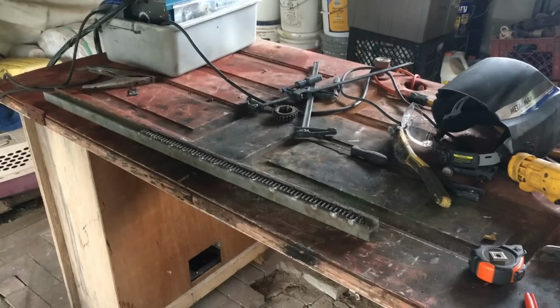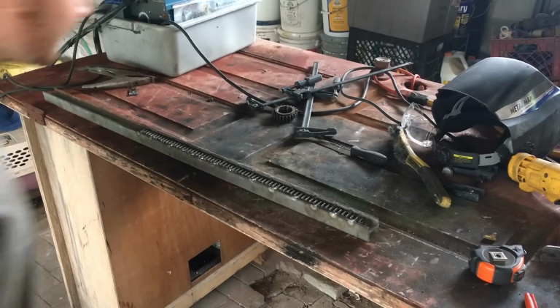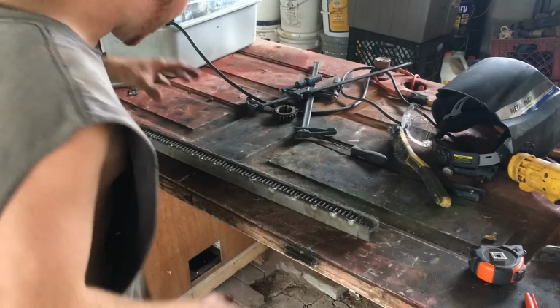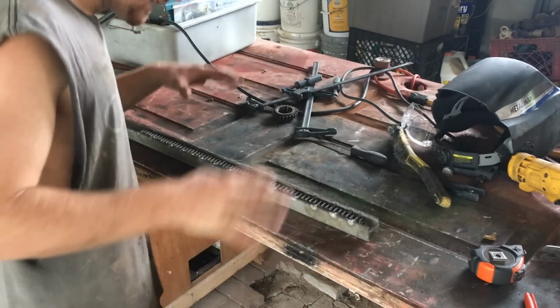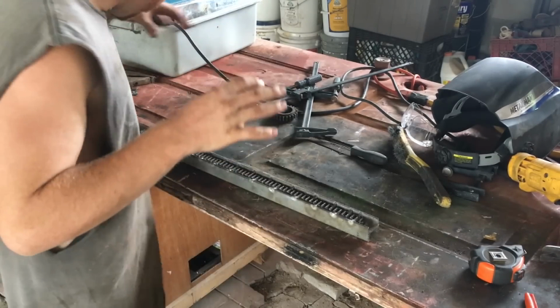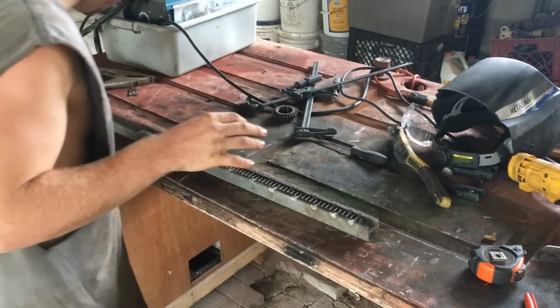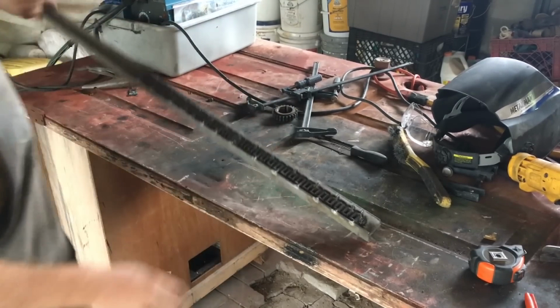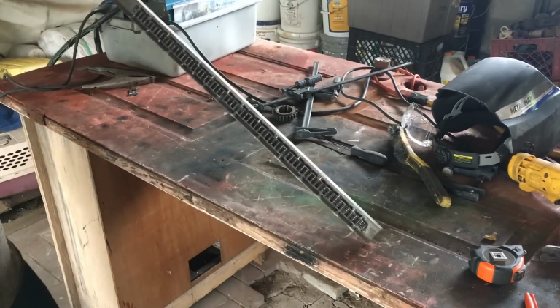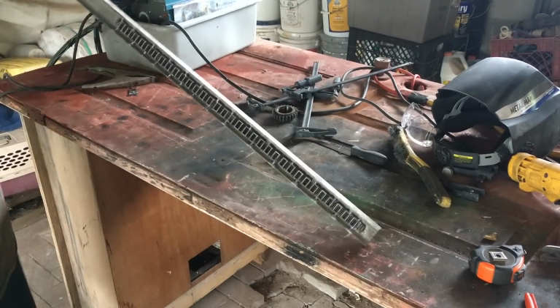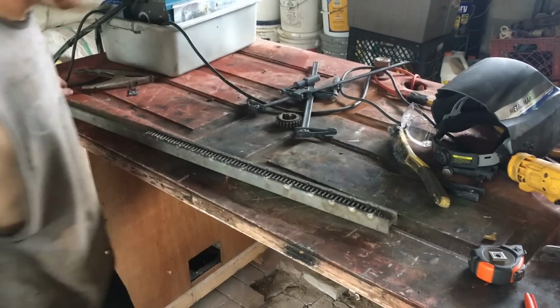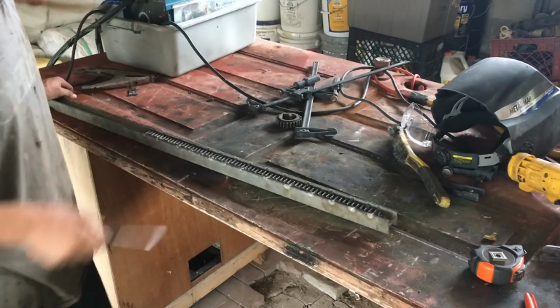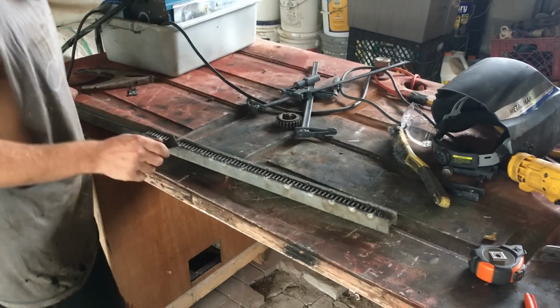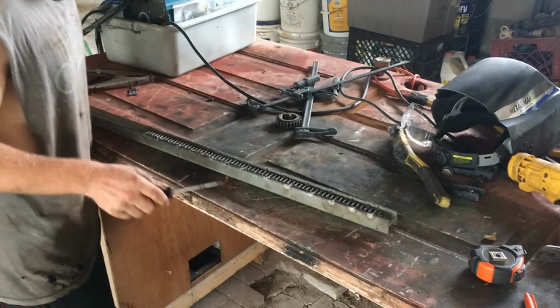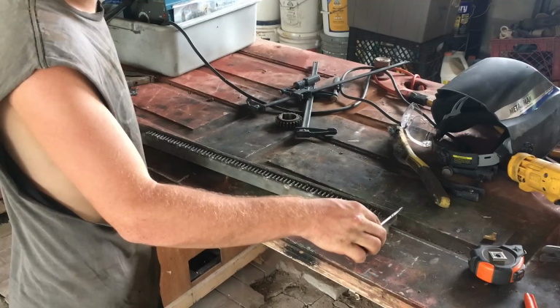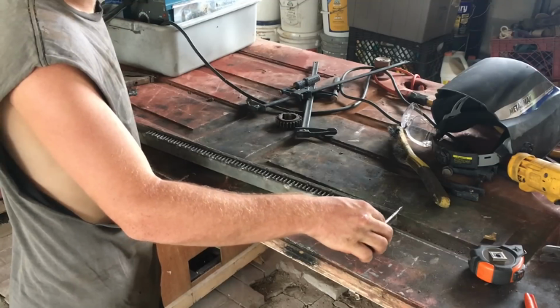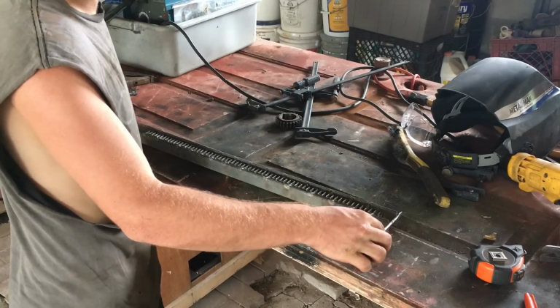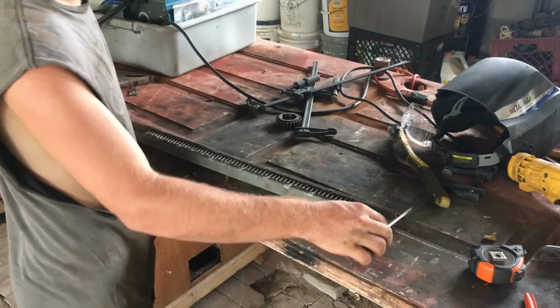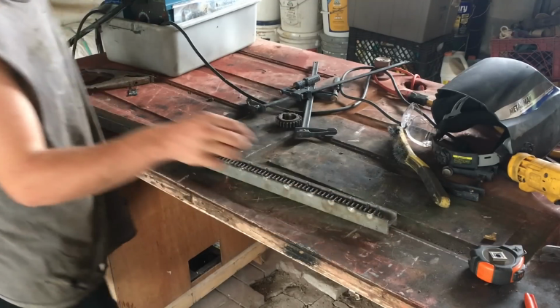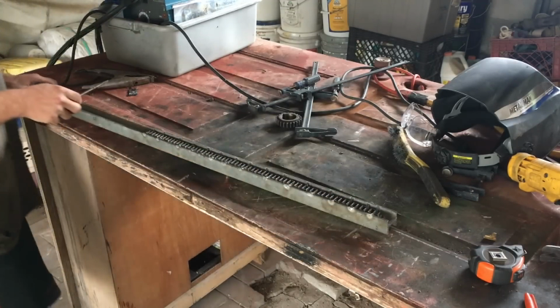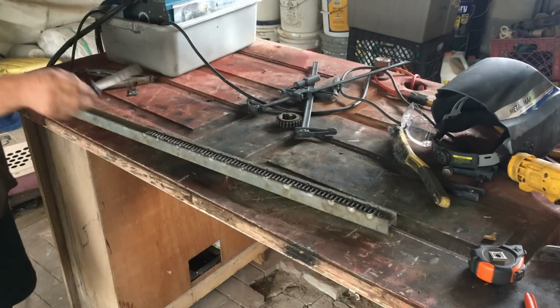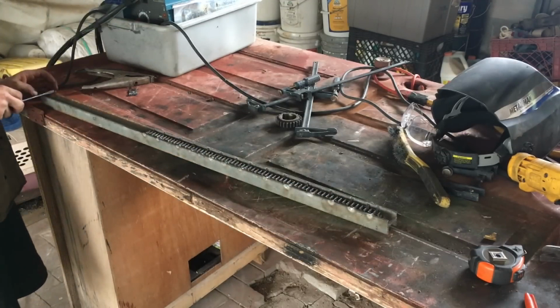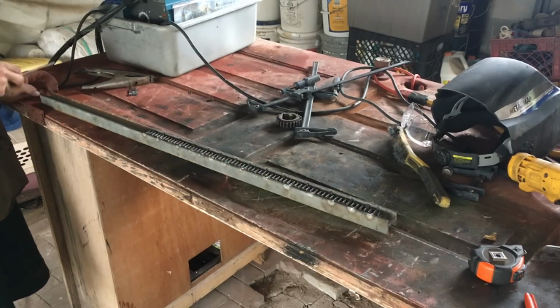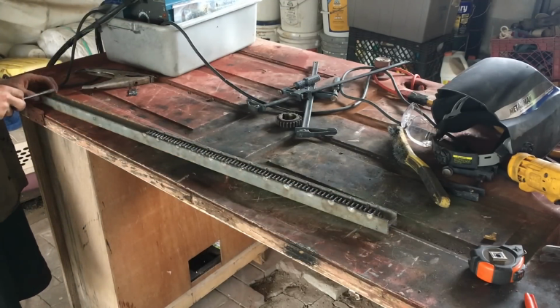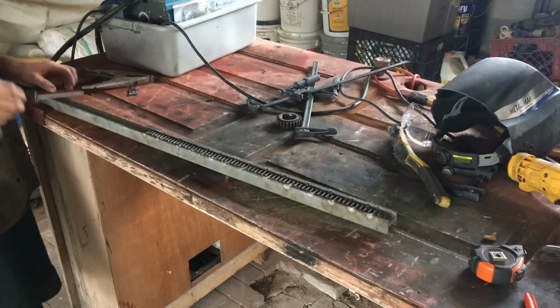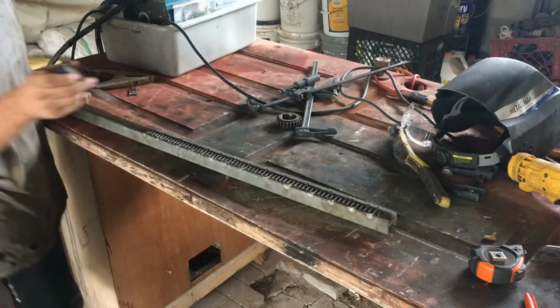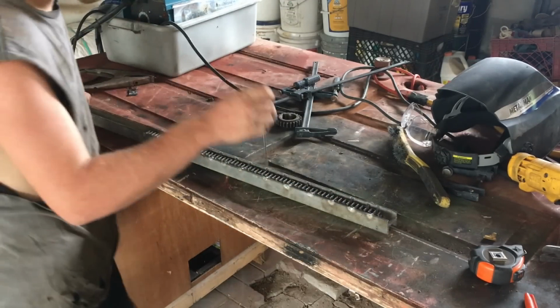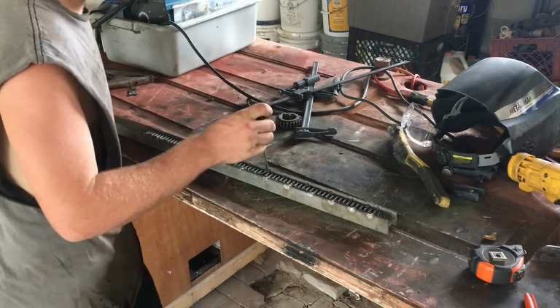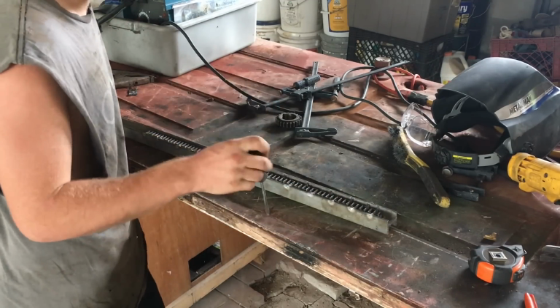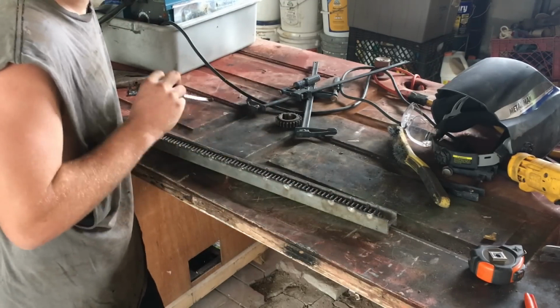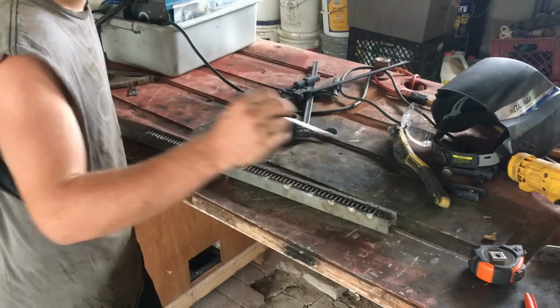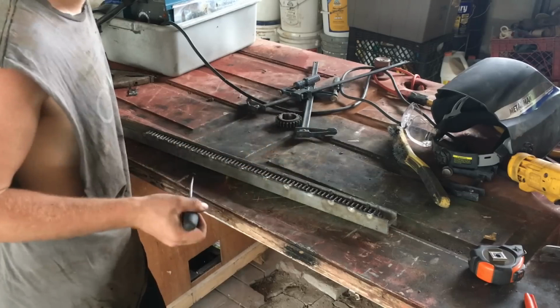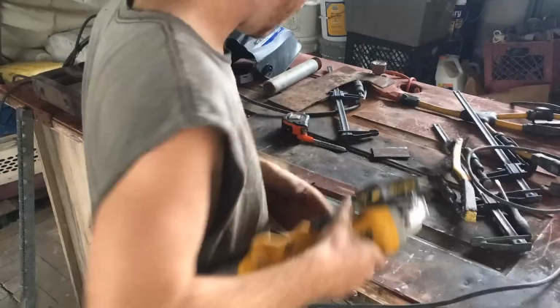I got the chain welded in. What I'm going to do now is try to figure out some sort of end plates that are going to go on this side and then this side, so that I can attach this to the lathe at the perfect level all the way across.